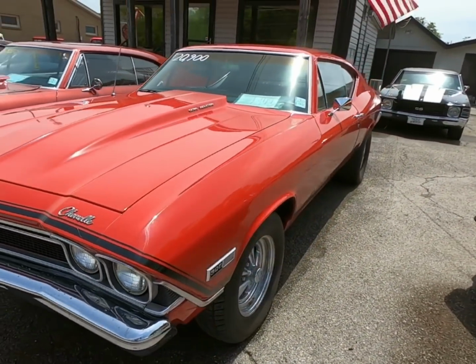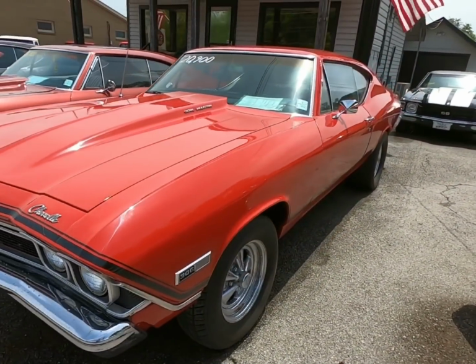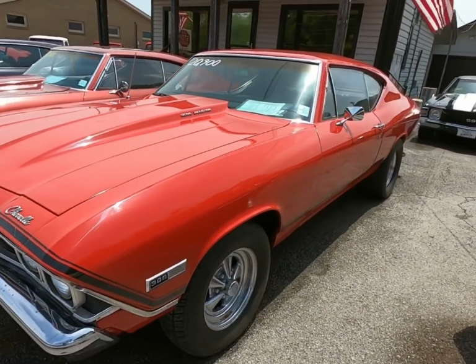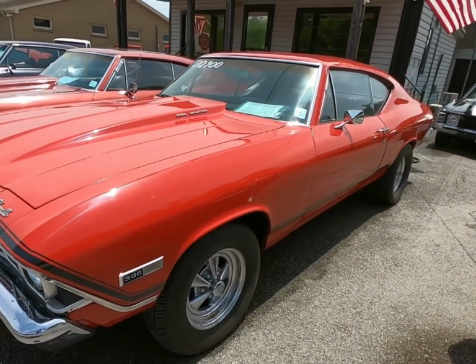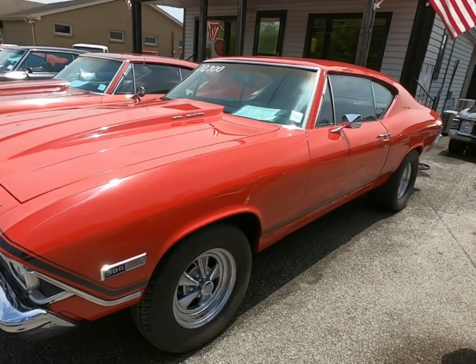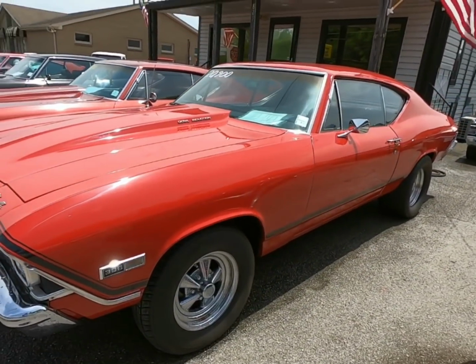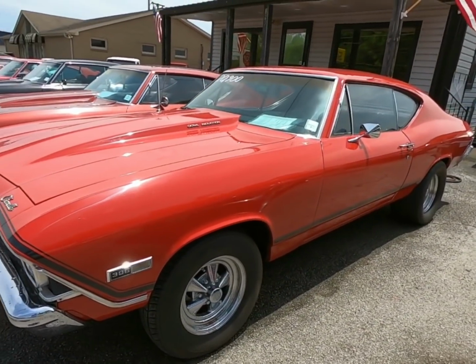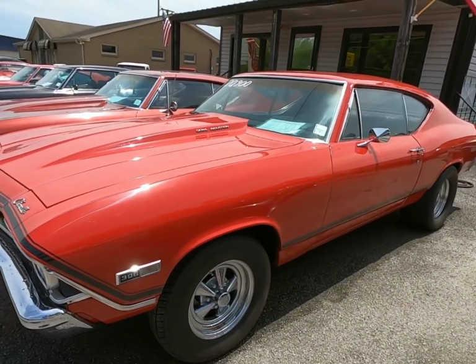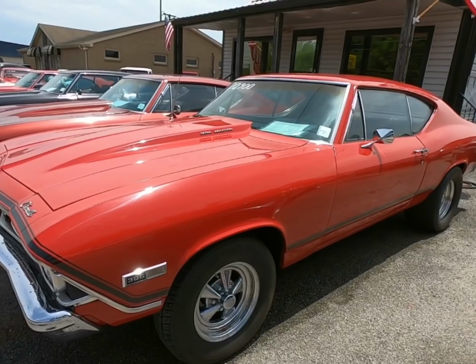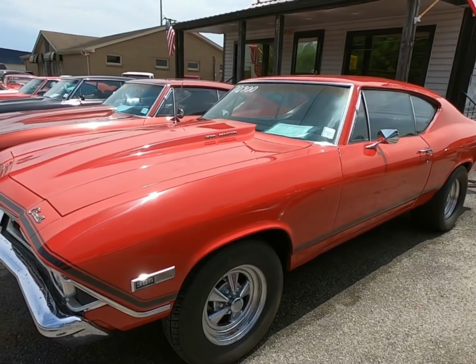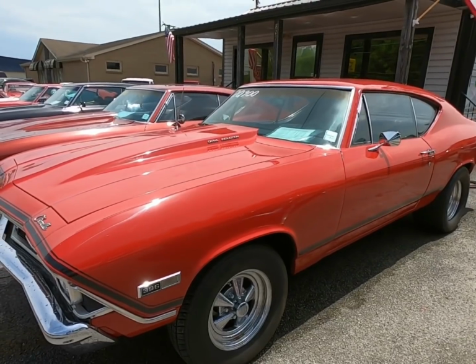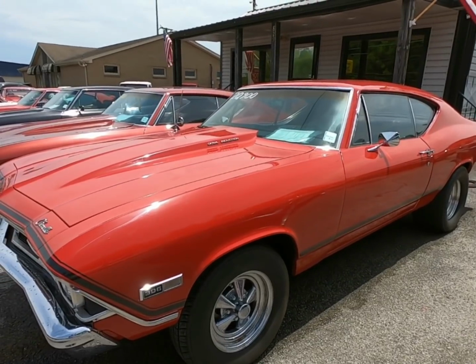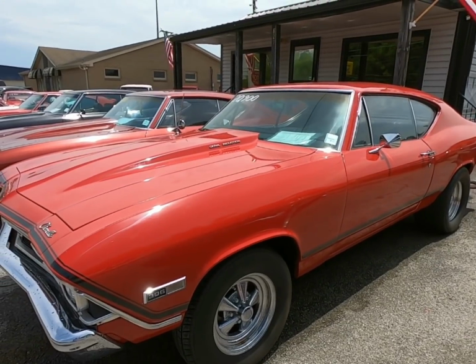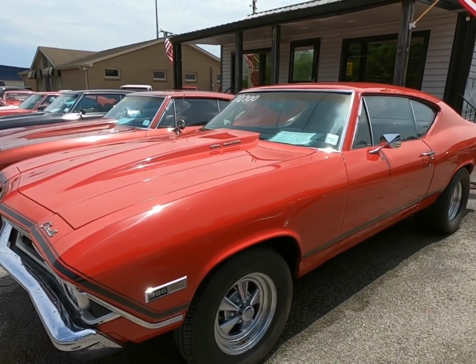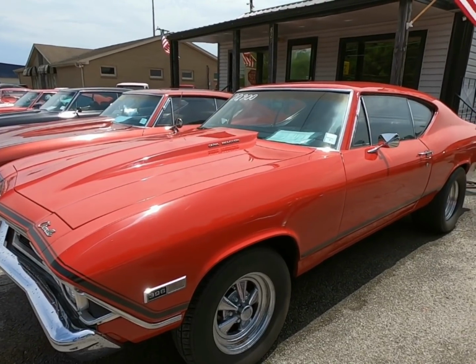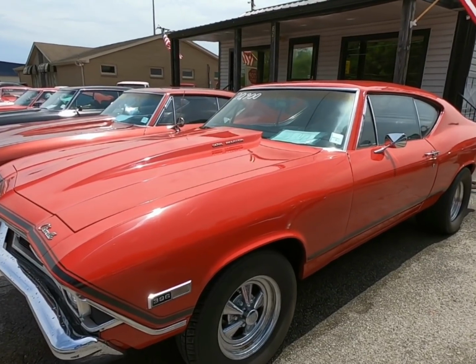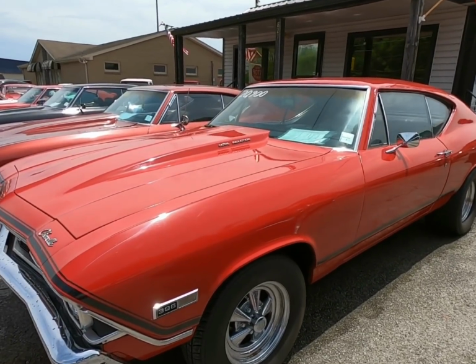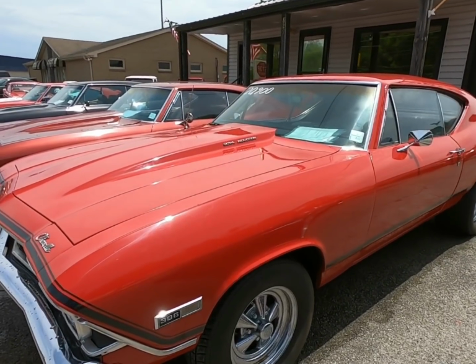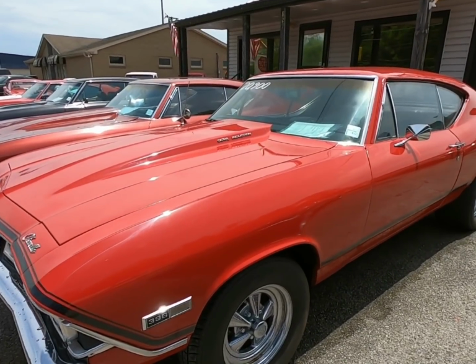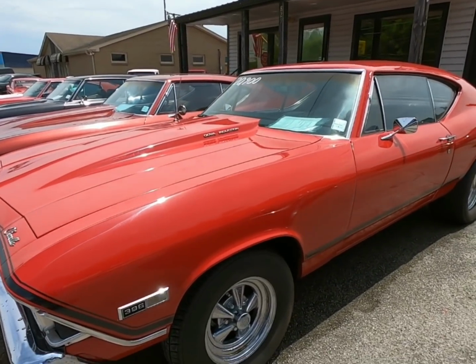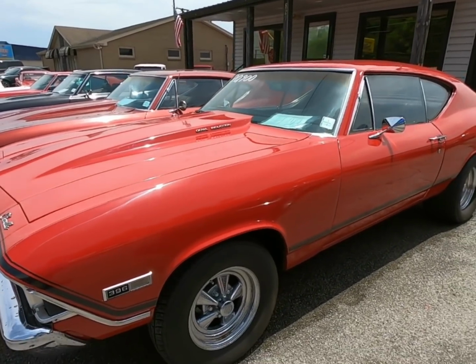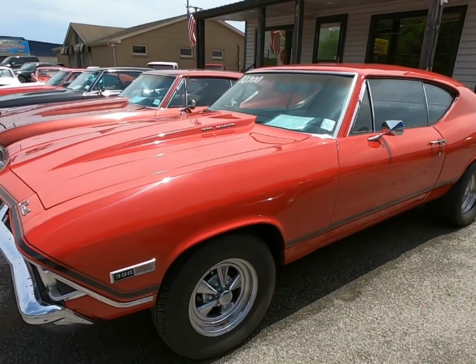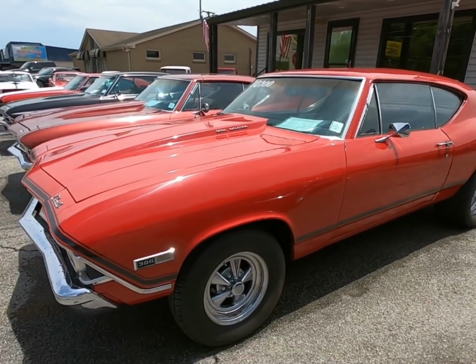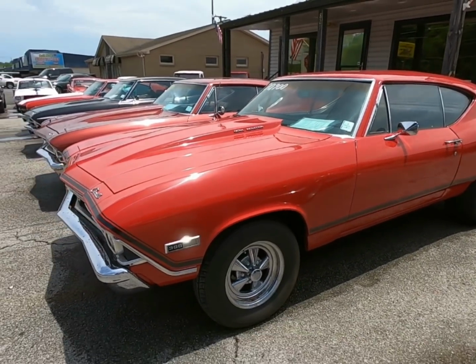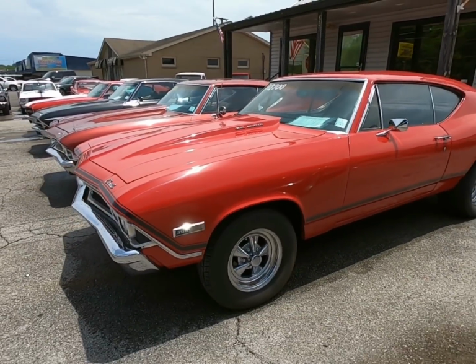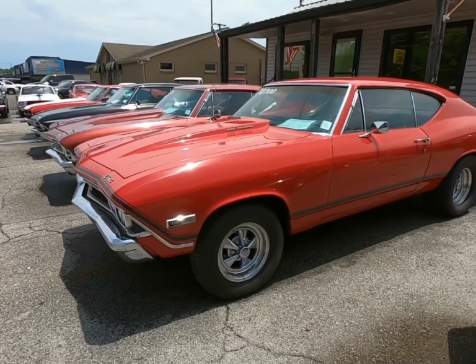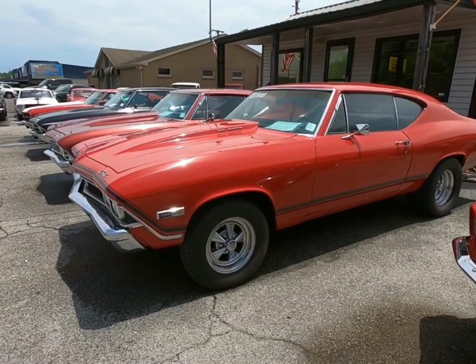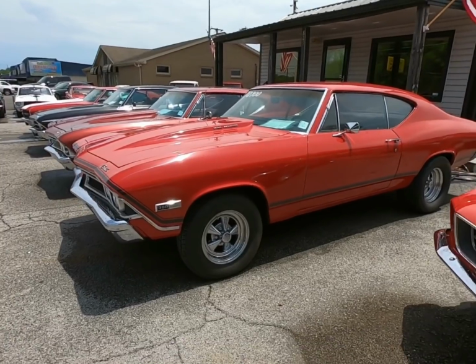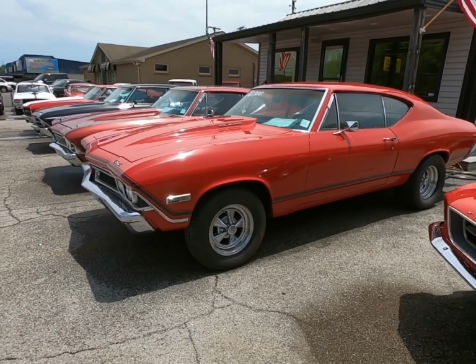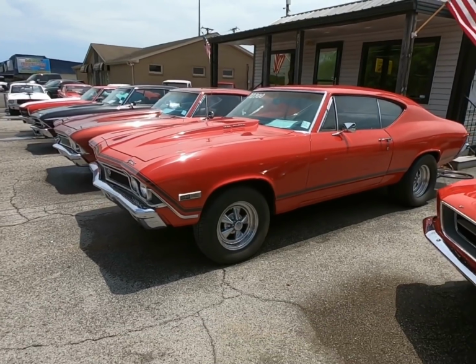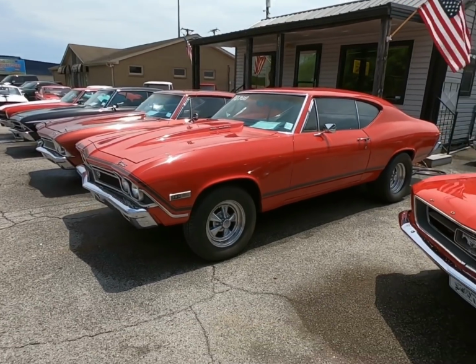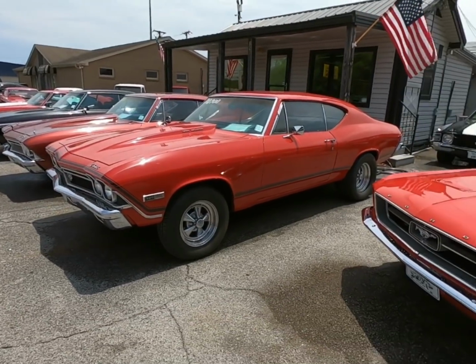Like I said, if you want more information or specs on anything, look up the year, the model, and Maple Motors in the YouTube search bar and you can find two videos on each car here.